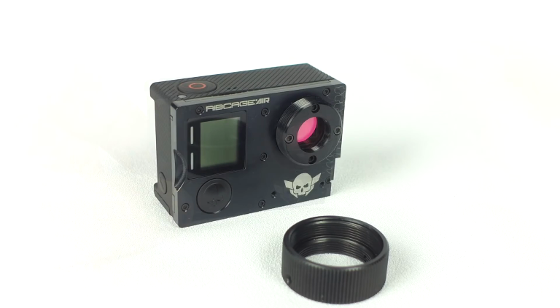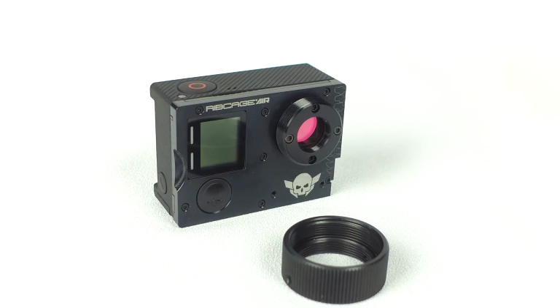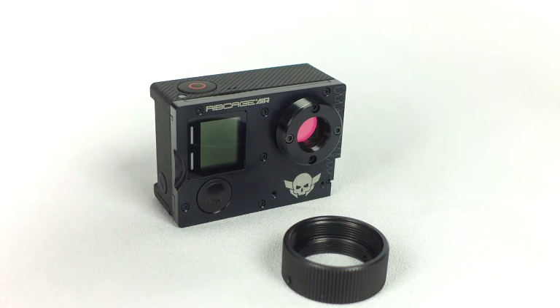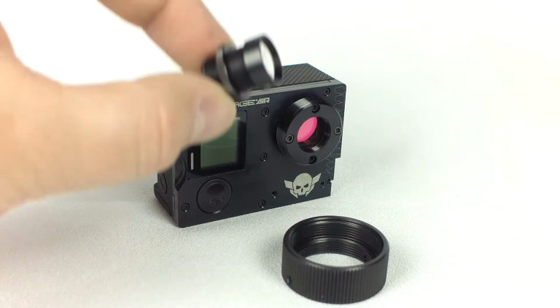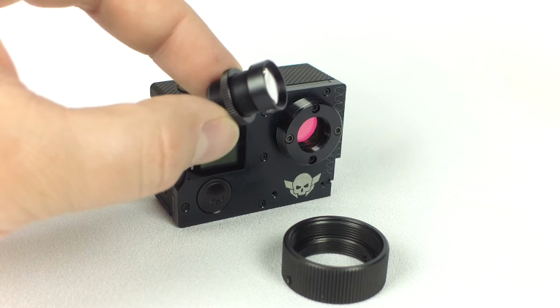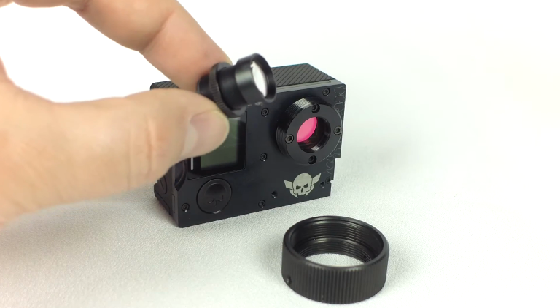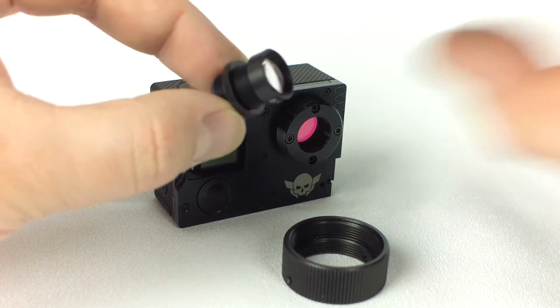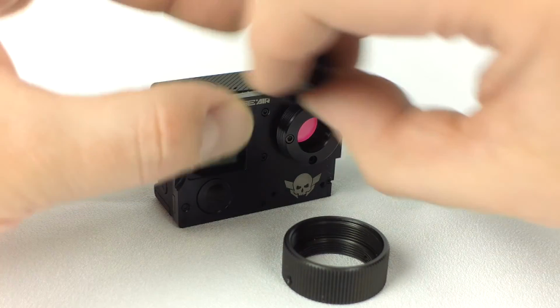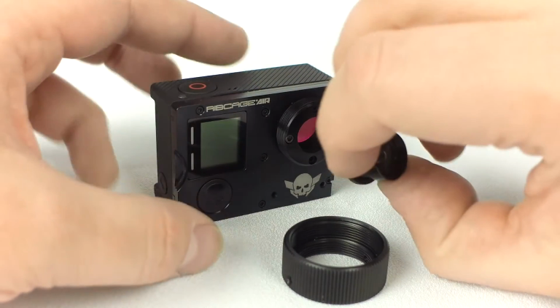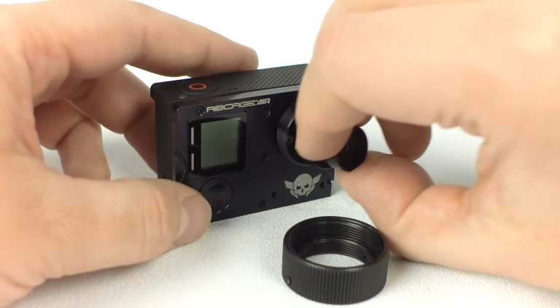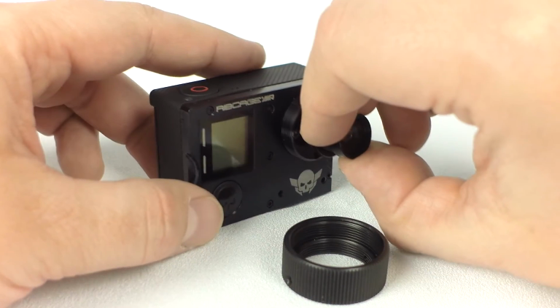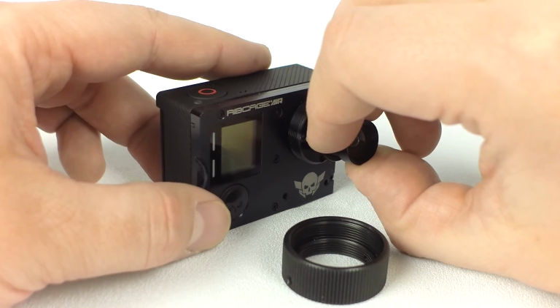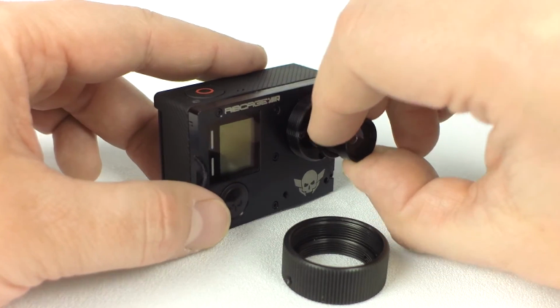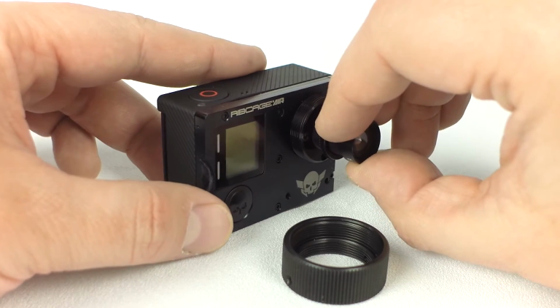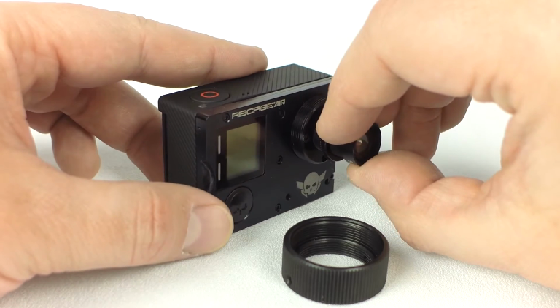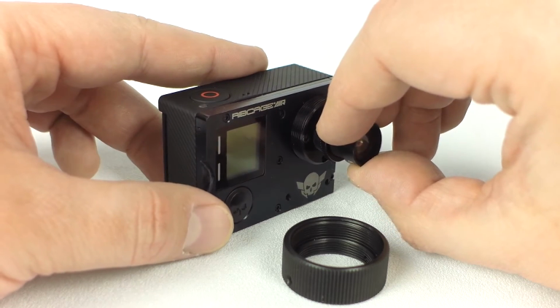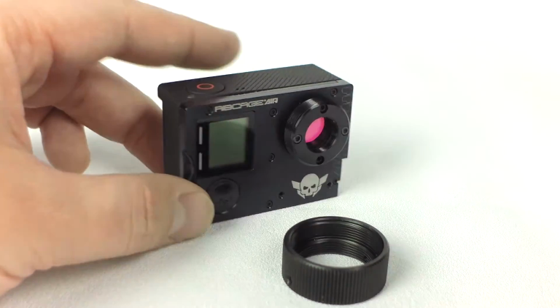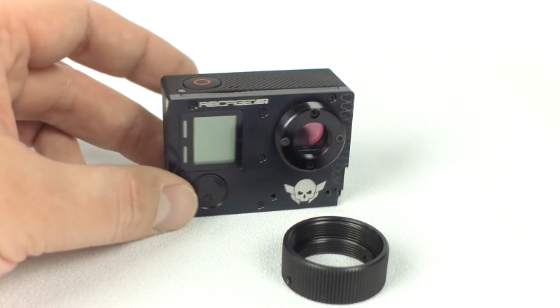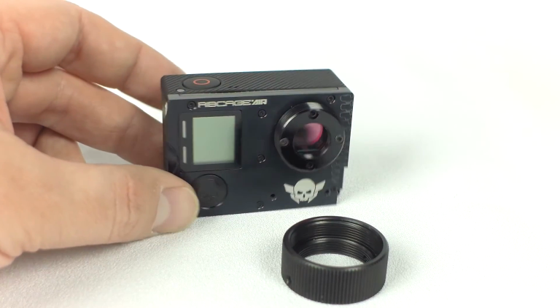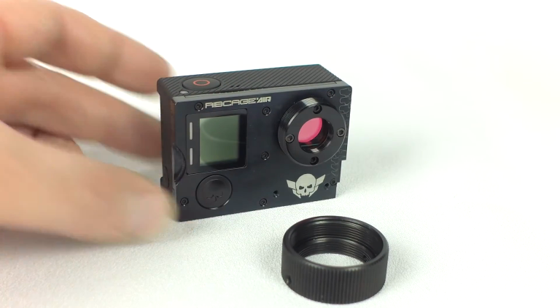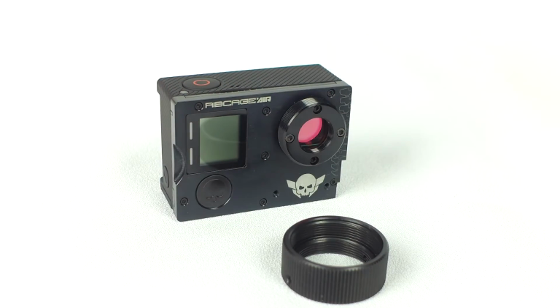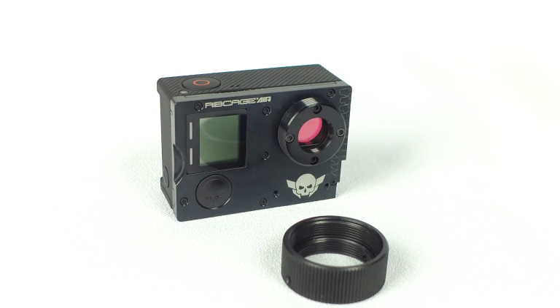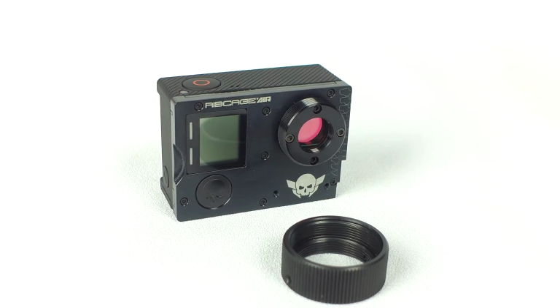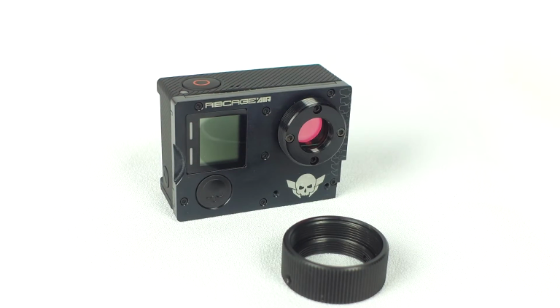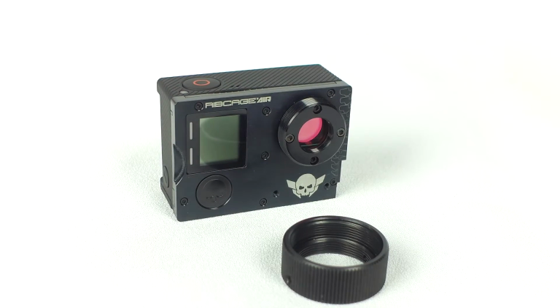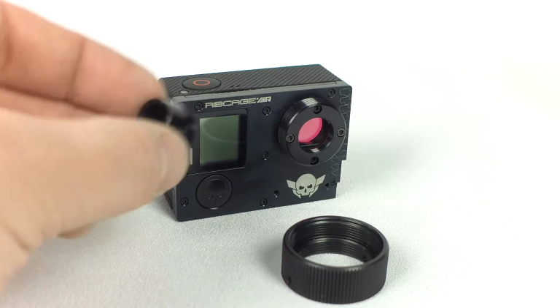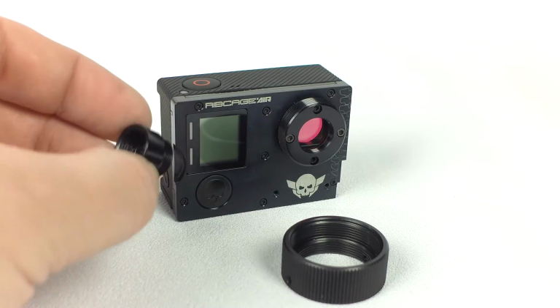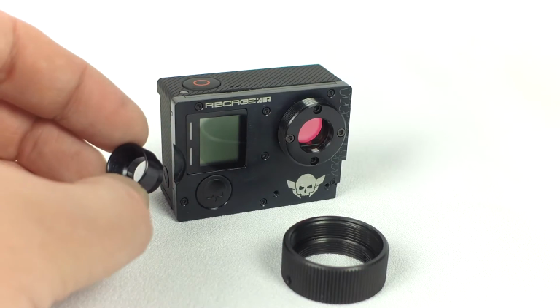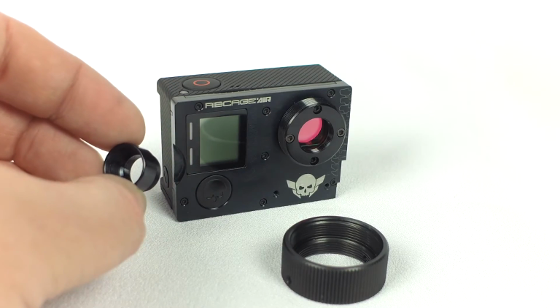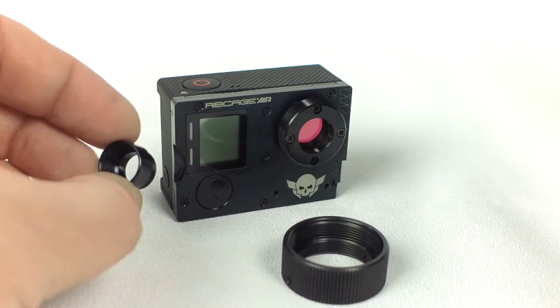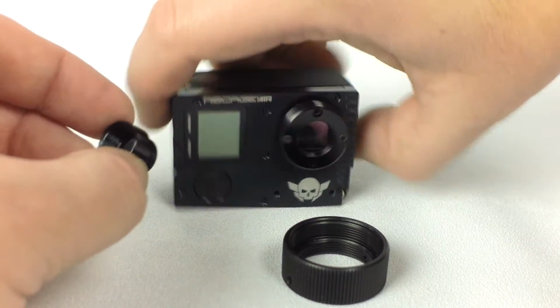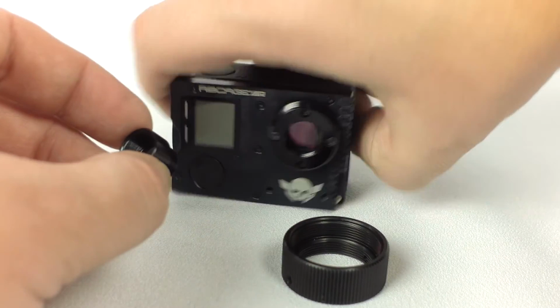In this configuration, you can mount some M12 lenses that need to be close to the sensor. You can, in some cases, use the M12 extension tube to get focus.